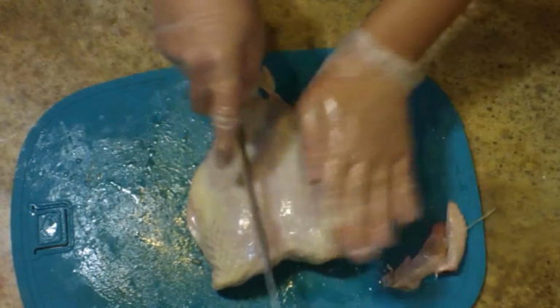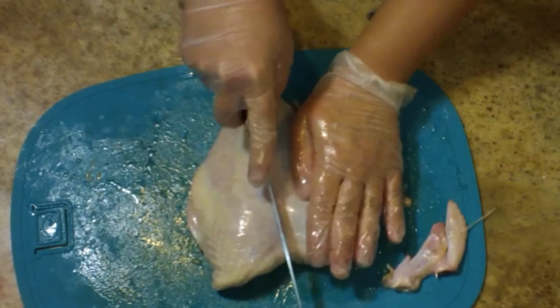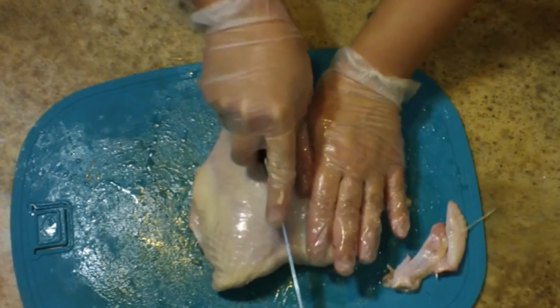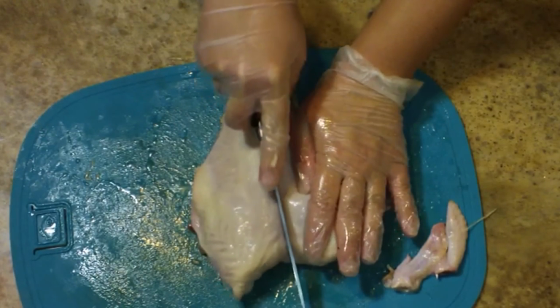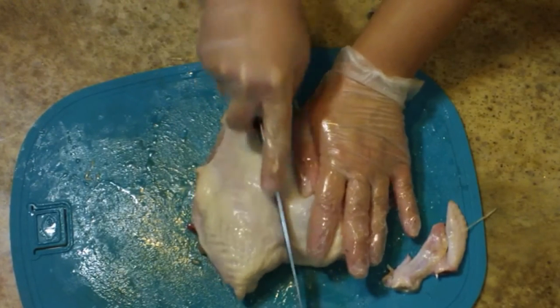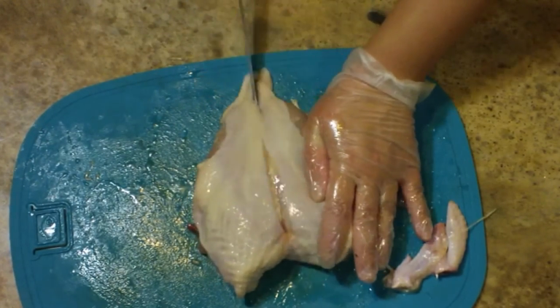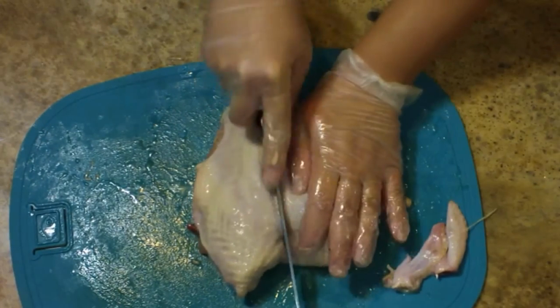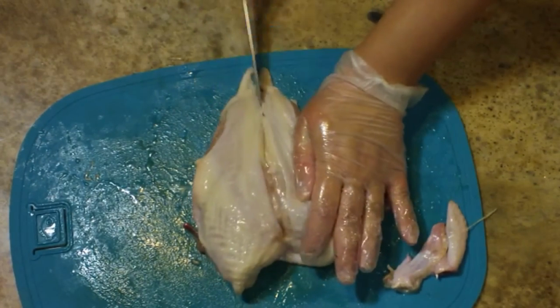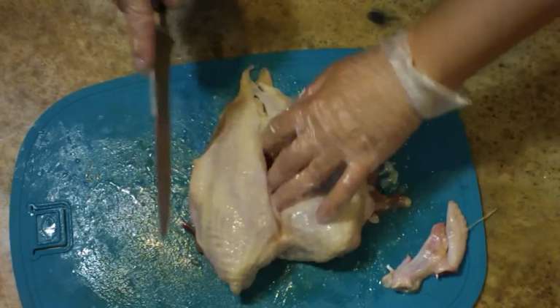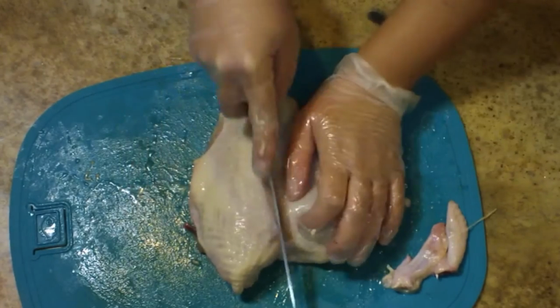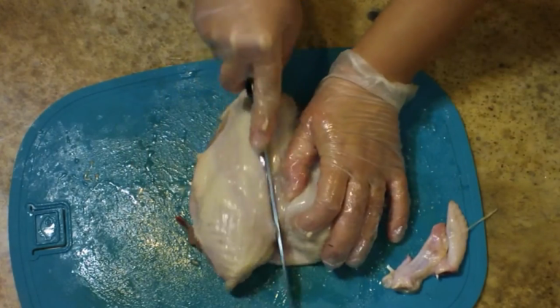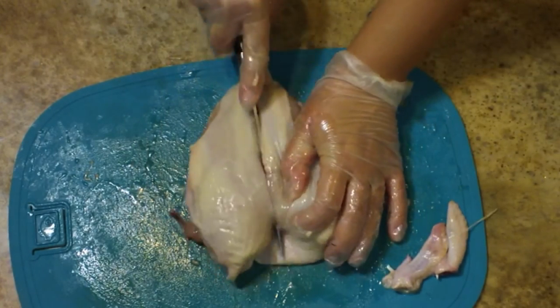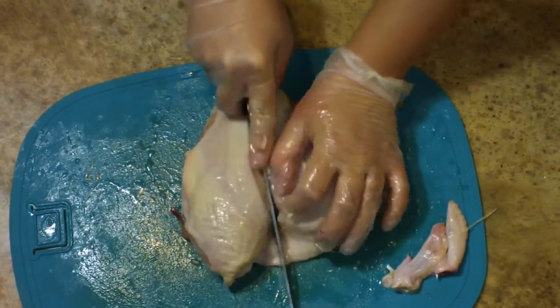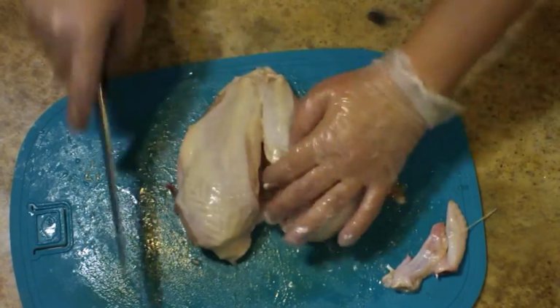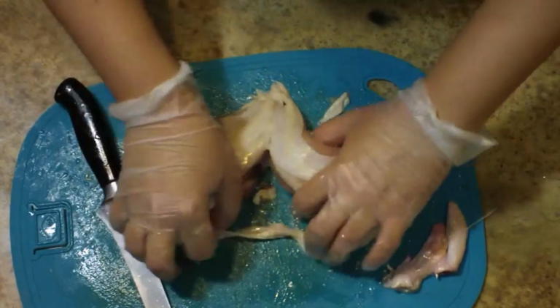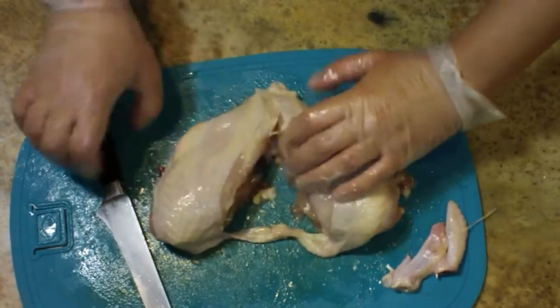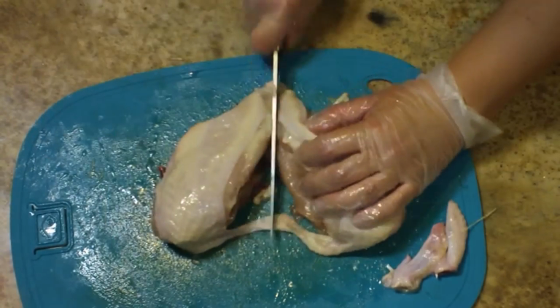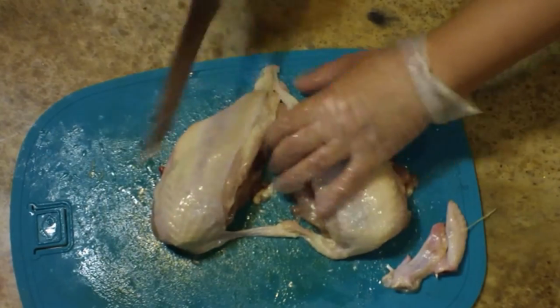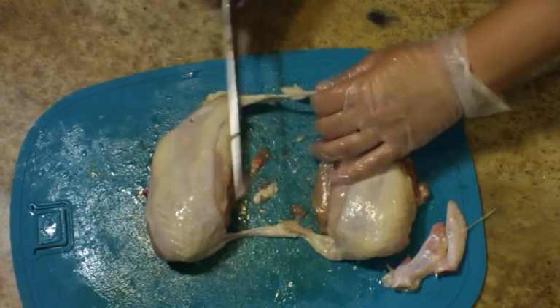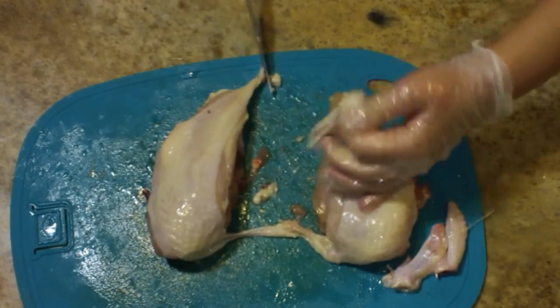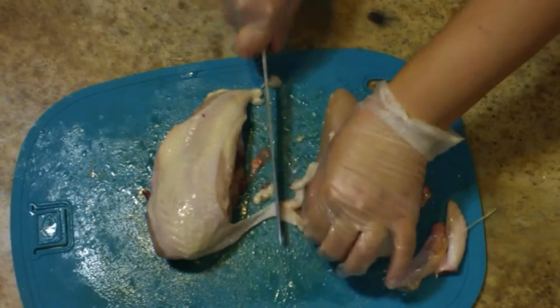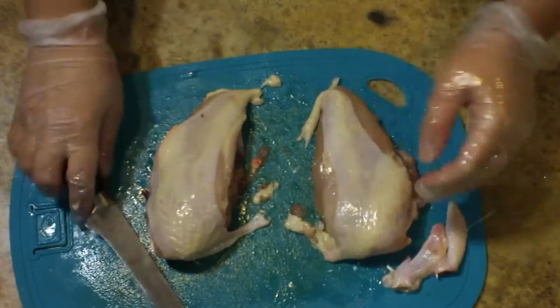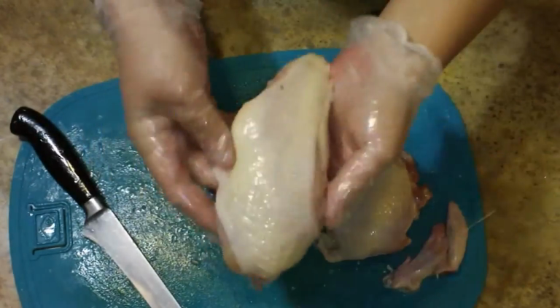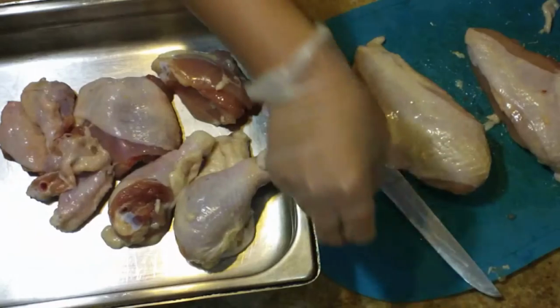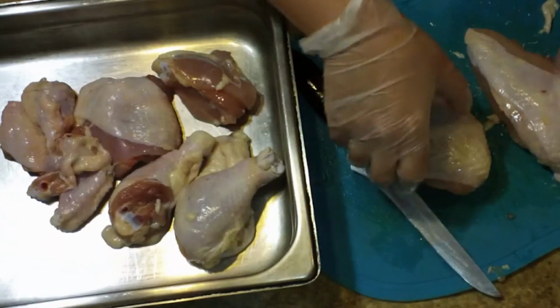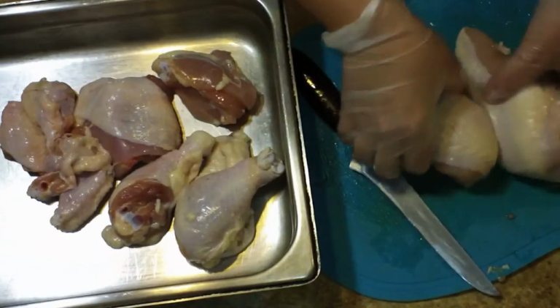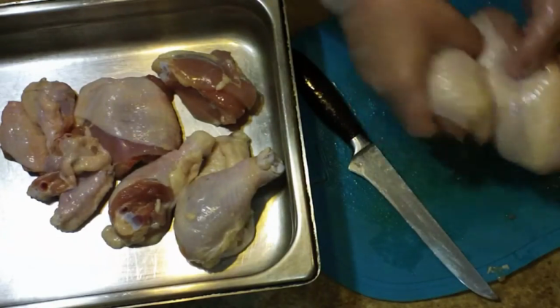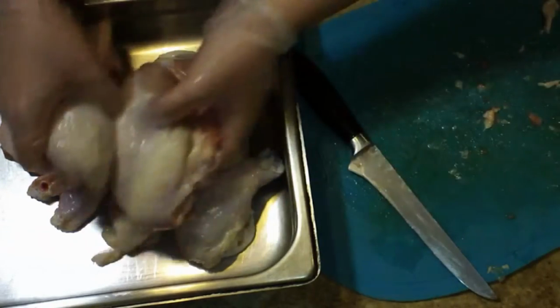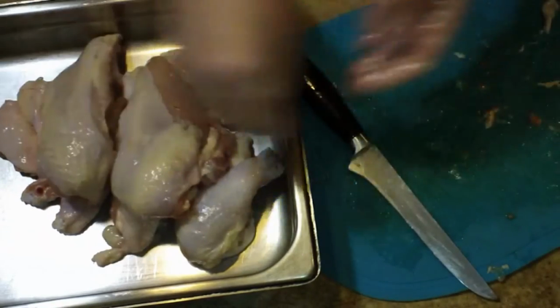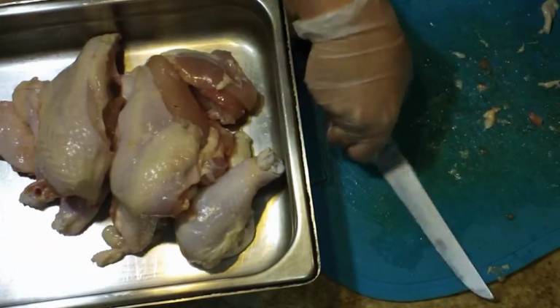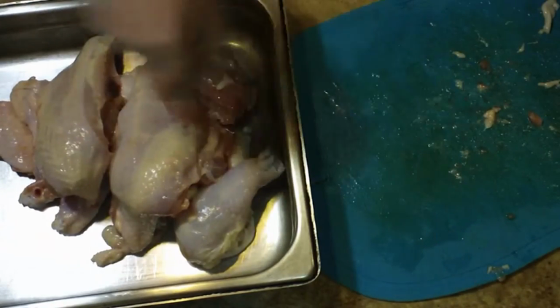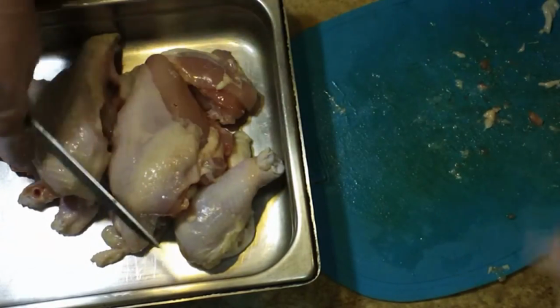Smooth the skin out again and take your knife and go straight down the middle — just a couple of times should do it, maybe even once if you're strong and have a nice sharp knife. And then you are all done. I'm going to put all of this into the fridge and it is ready for a recipe.